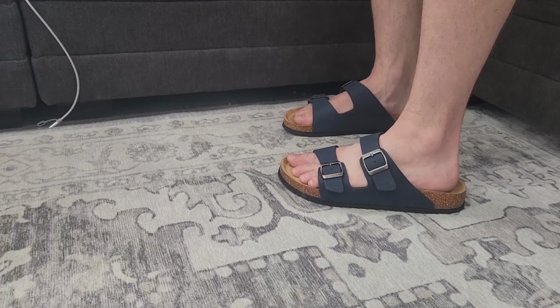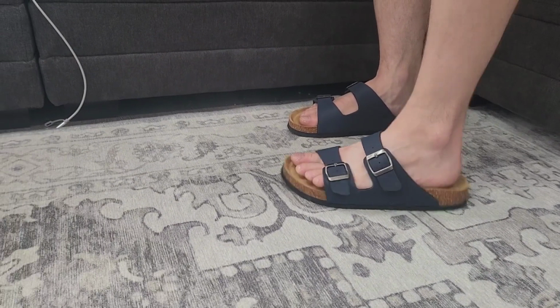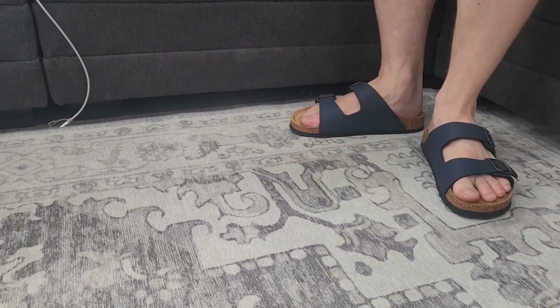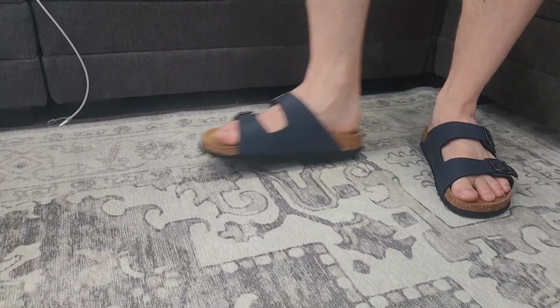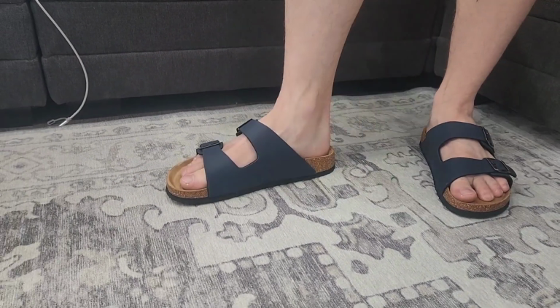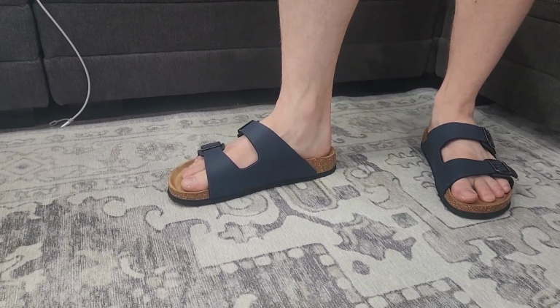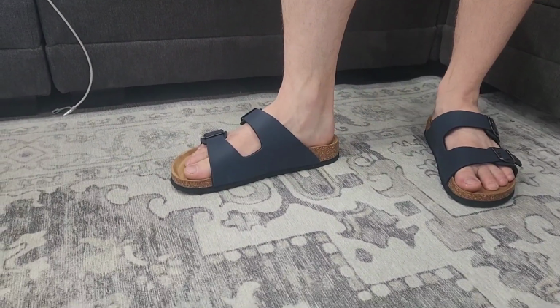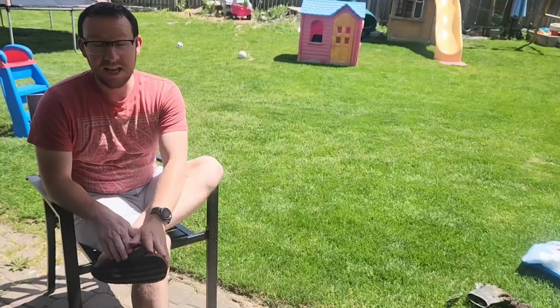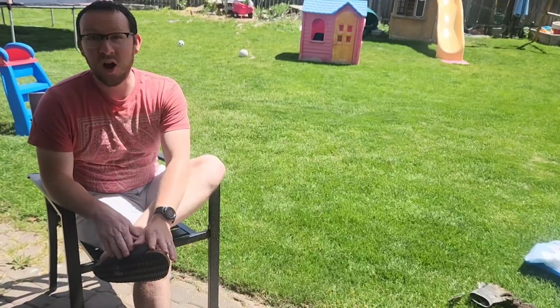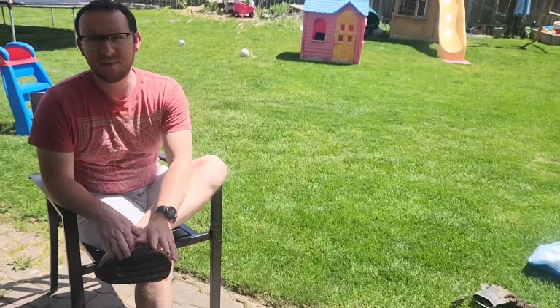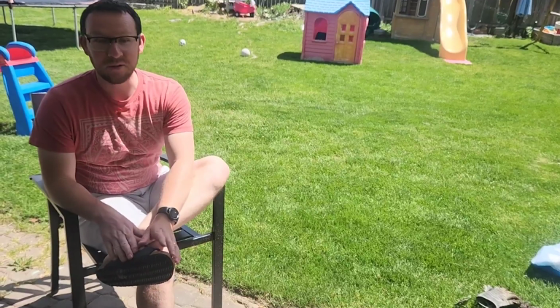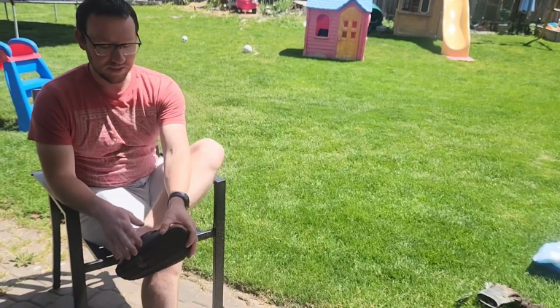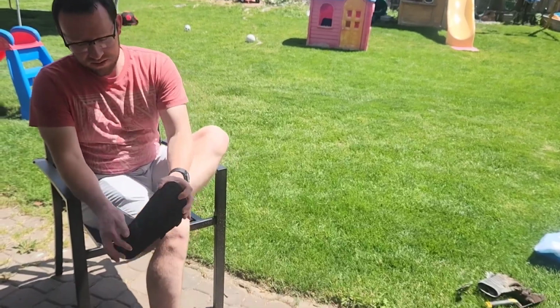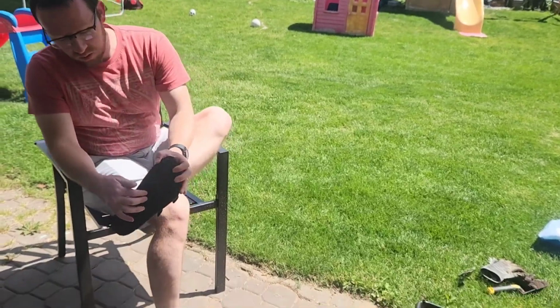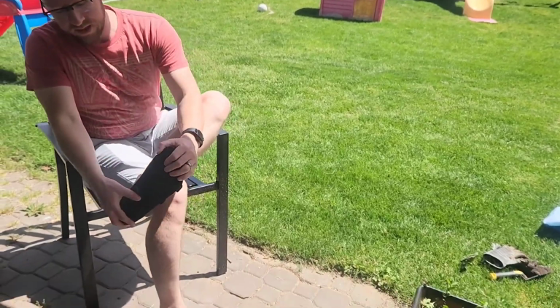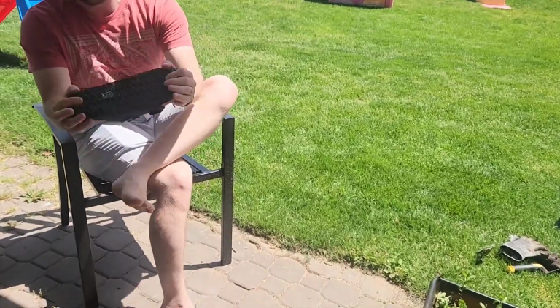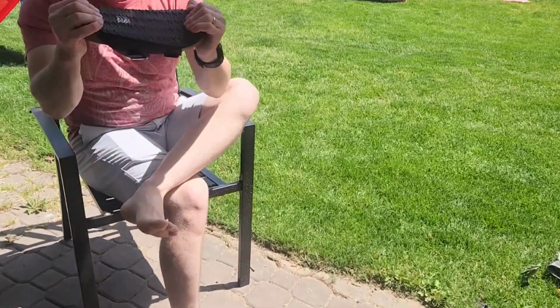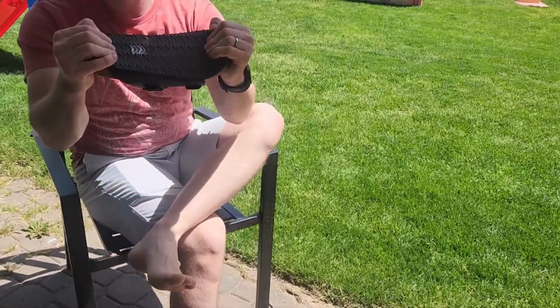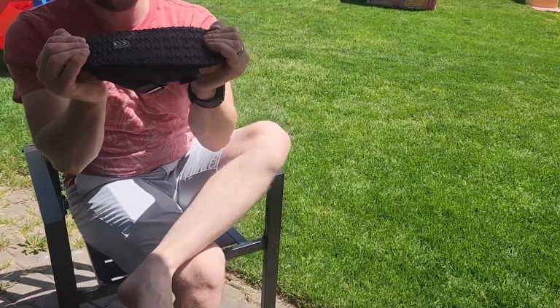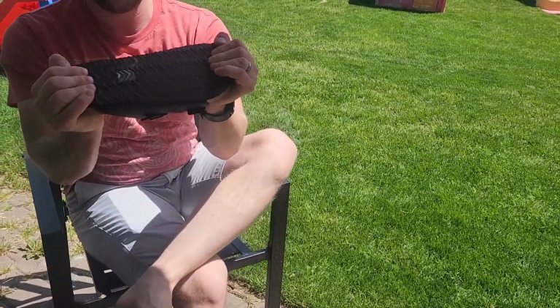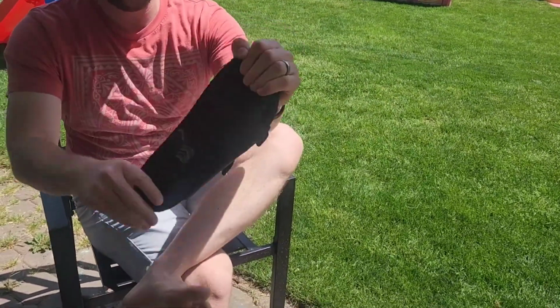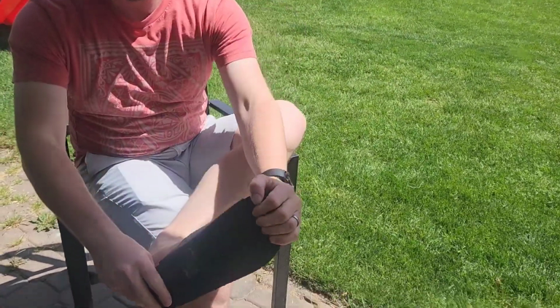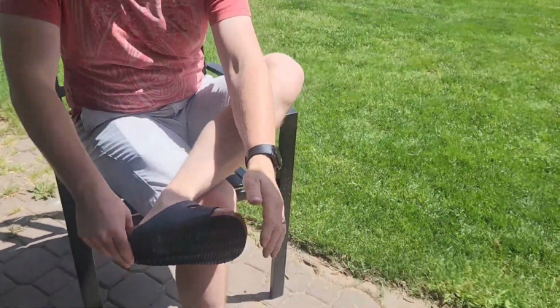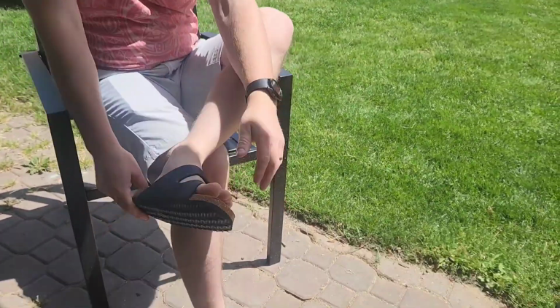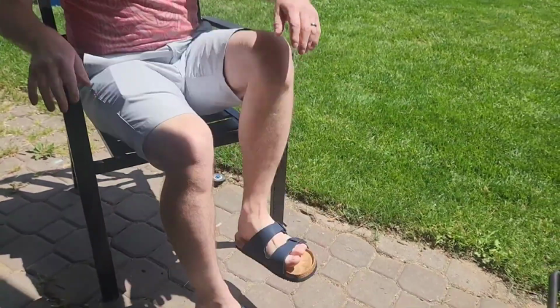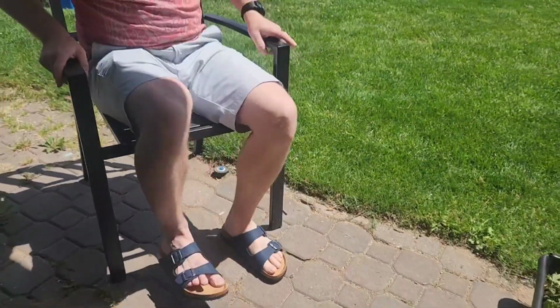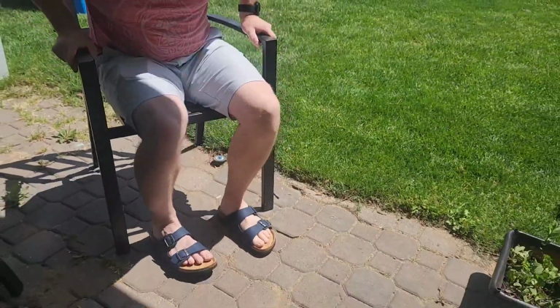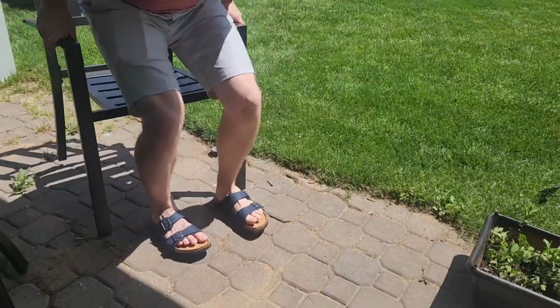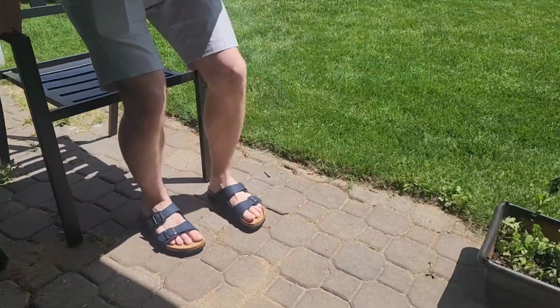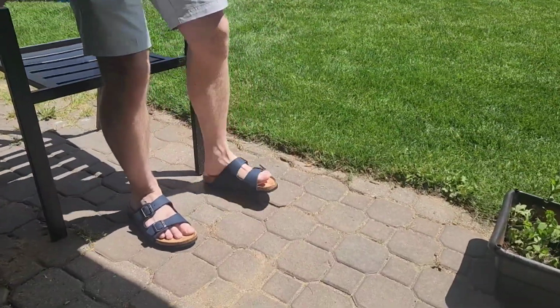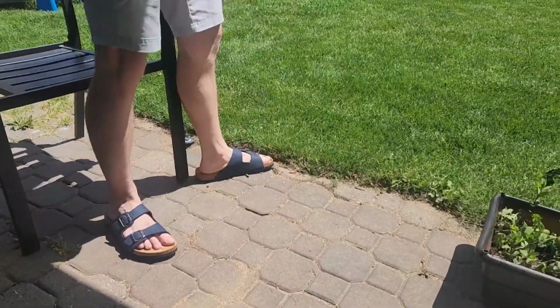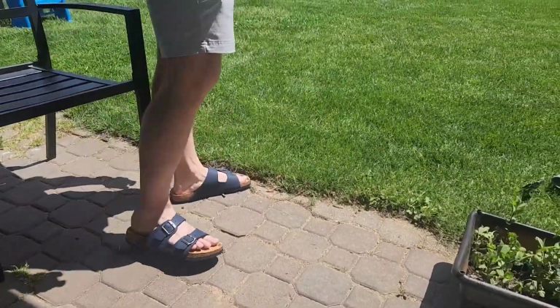These sandals are awesome for outdoors as well. The sole is nice and sturdy. It doesn't have much bend to it, so they are going to give you great support while you're walking around indoors or outdoors.